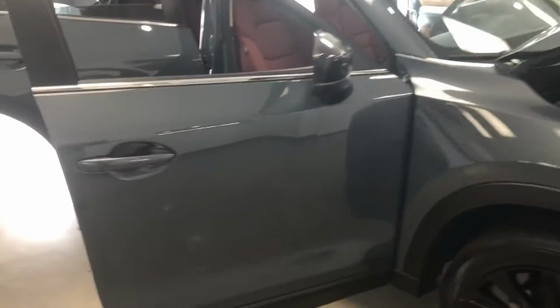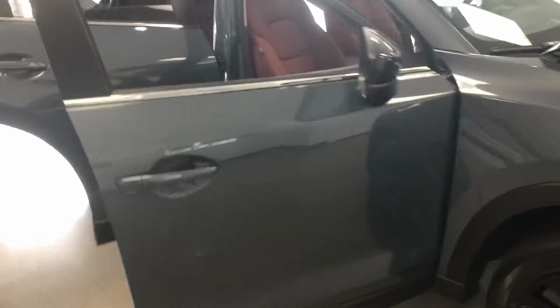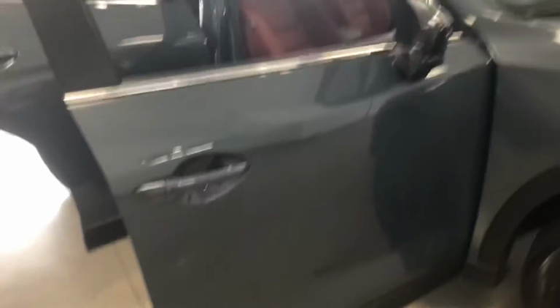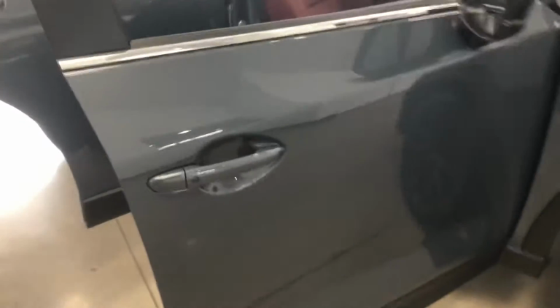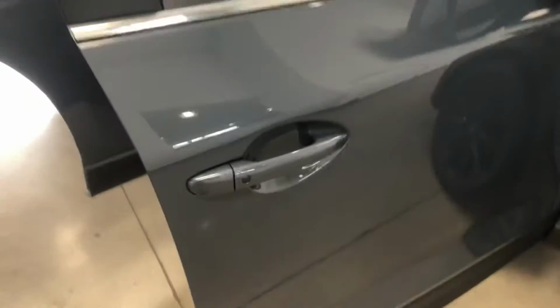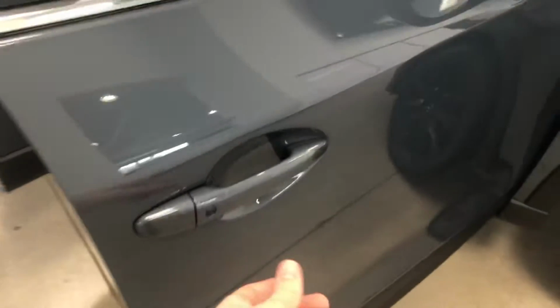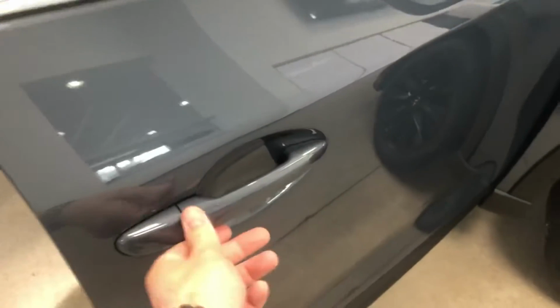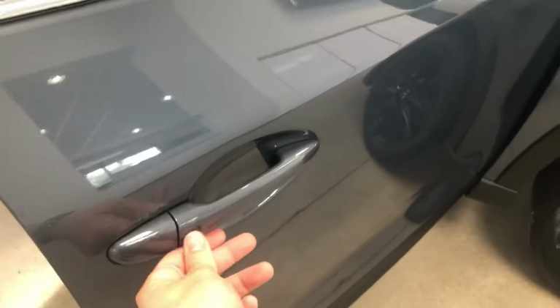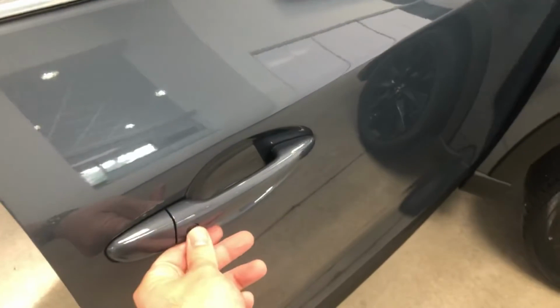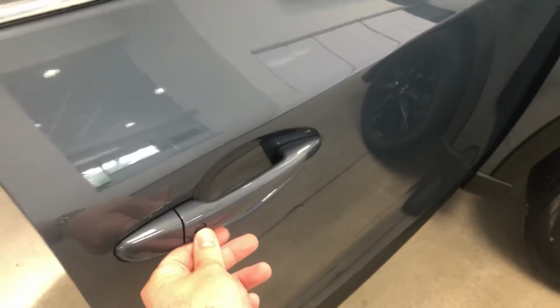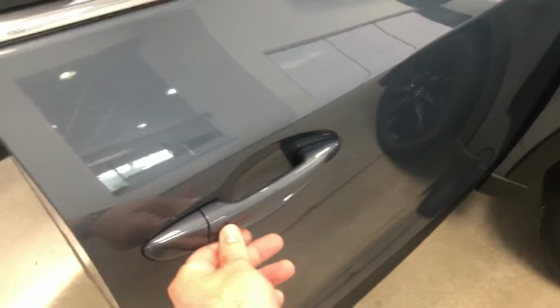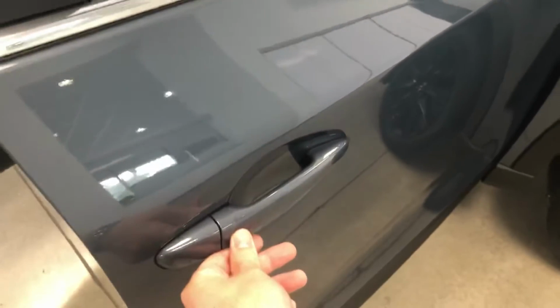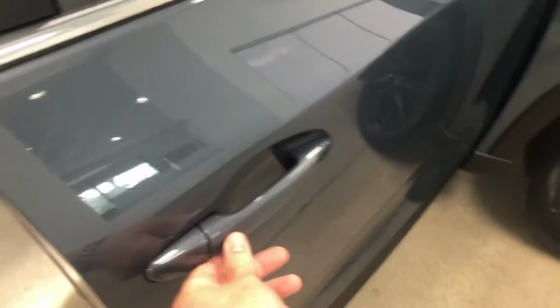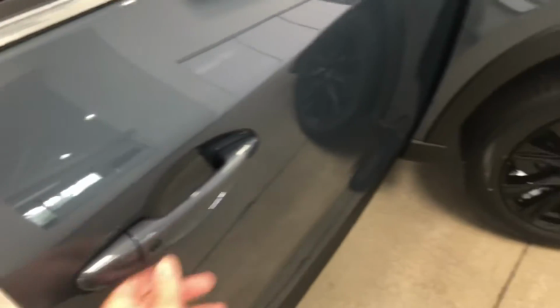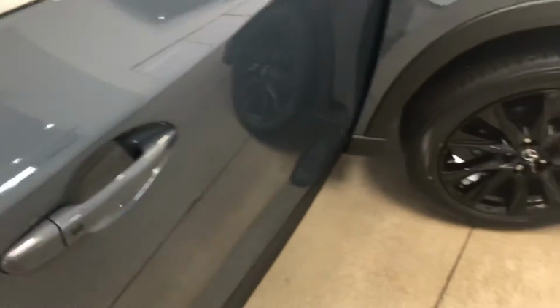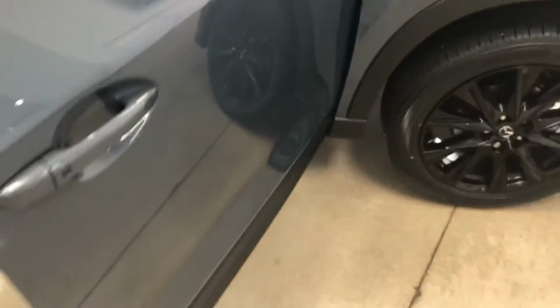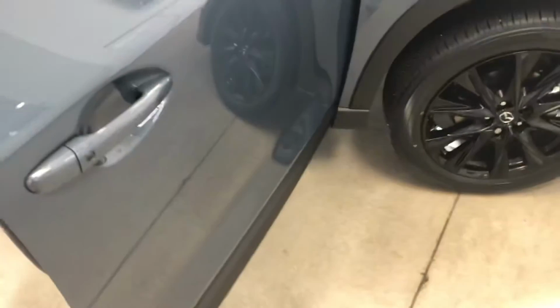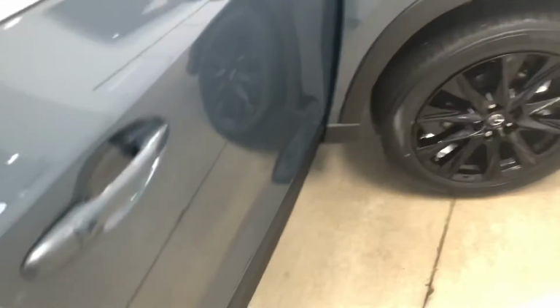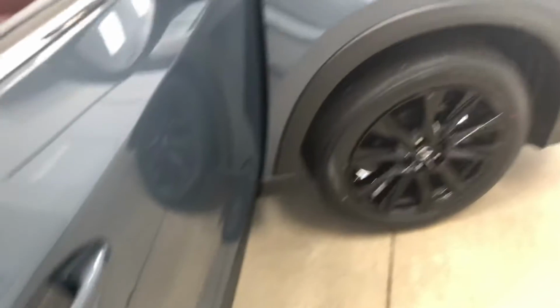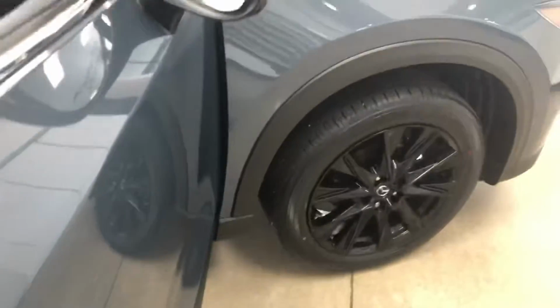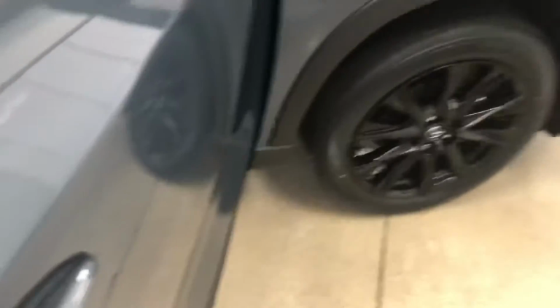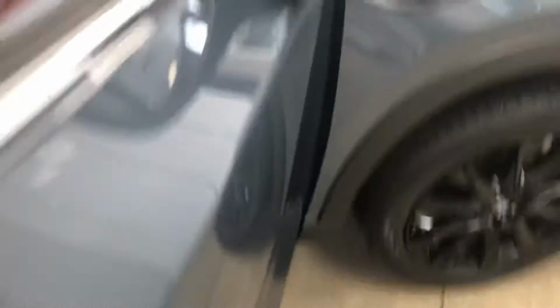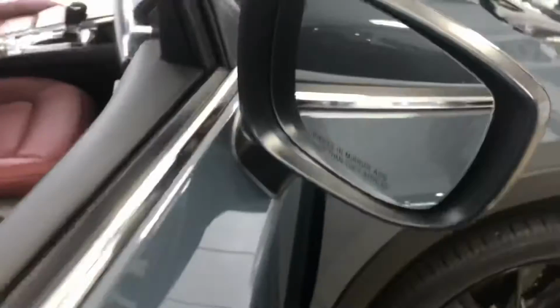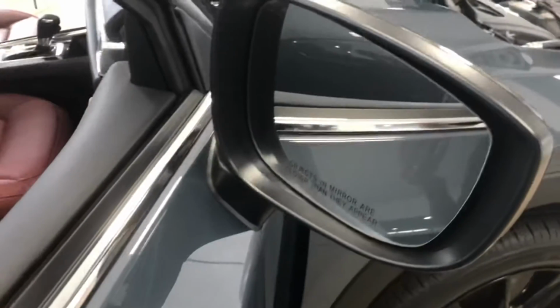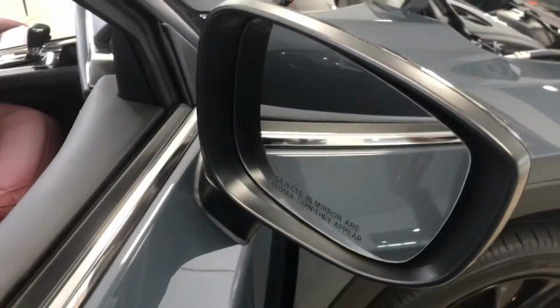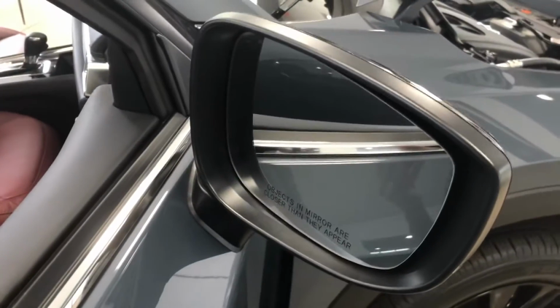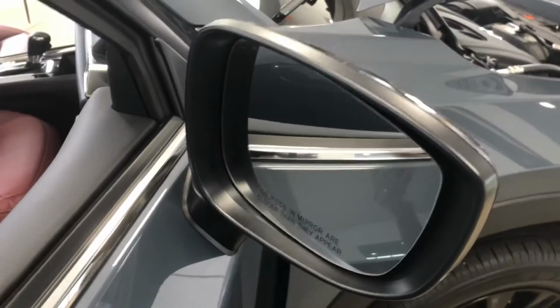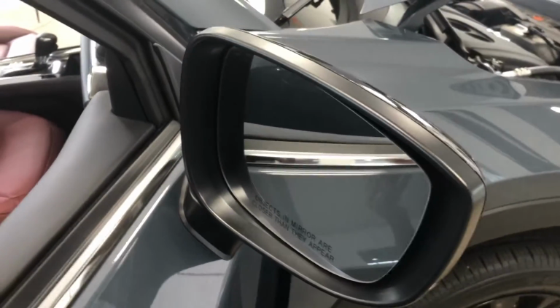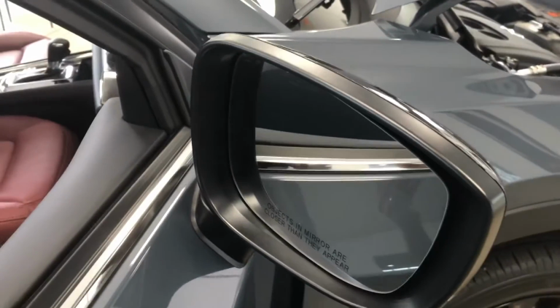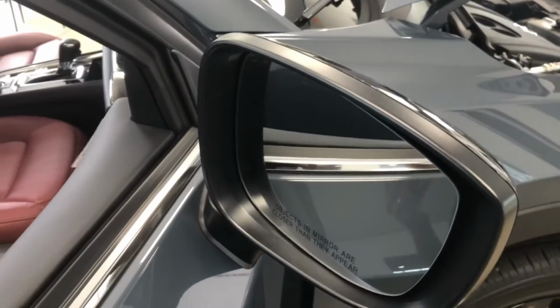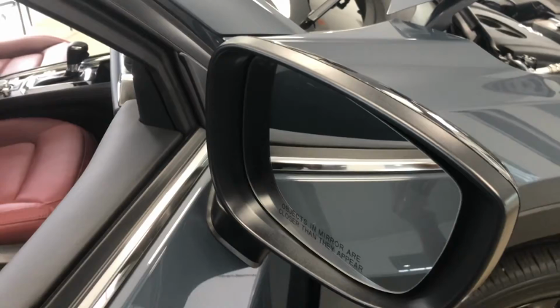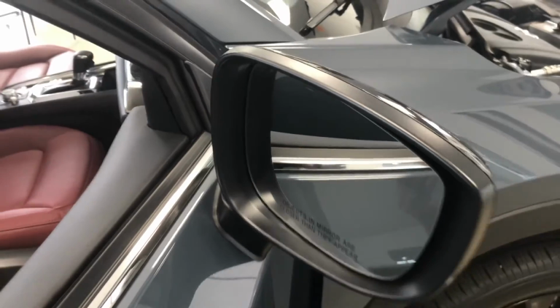This vehicle is equipped with the passive entry system on the driver's side and passenger side, where you can walk up and unlock the doors just by pressing the button on the door handle. You also have the side blind spot alert in your side view mirrors.